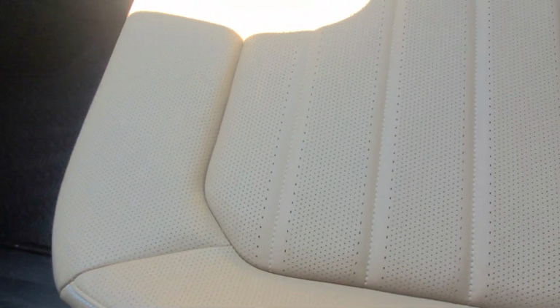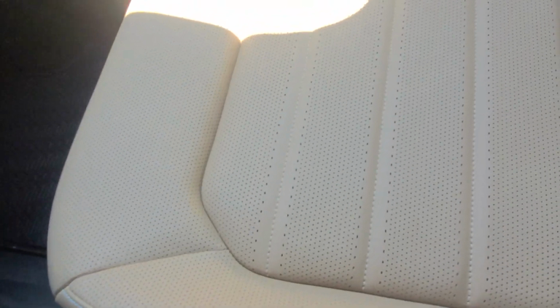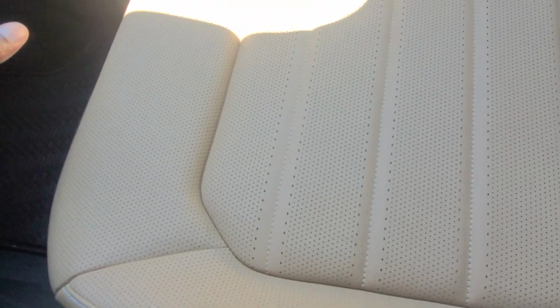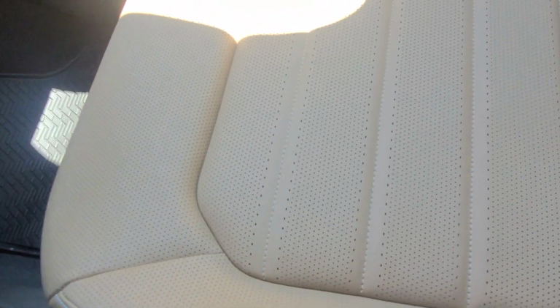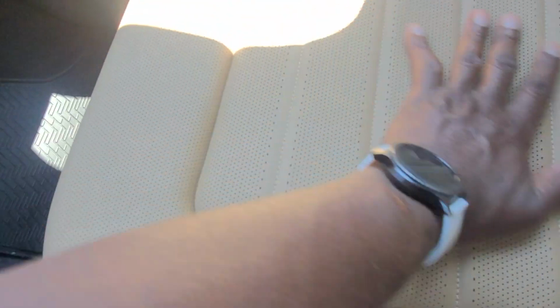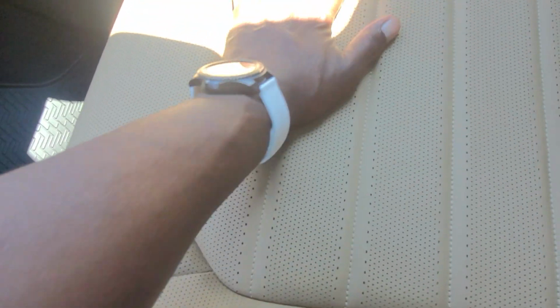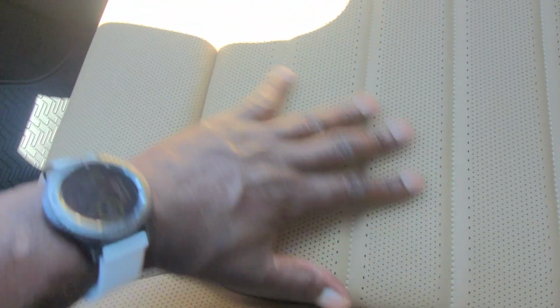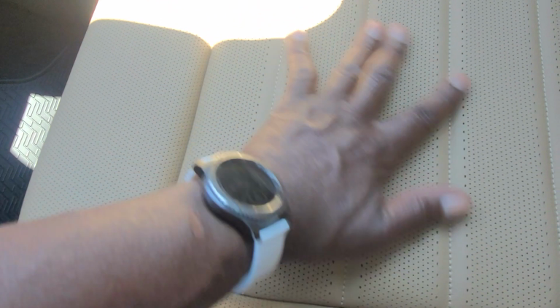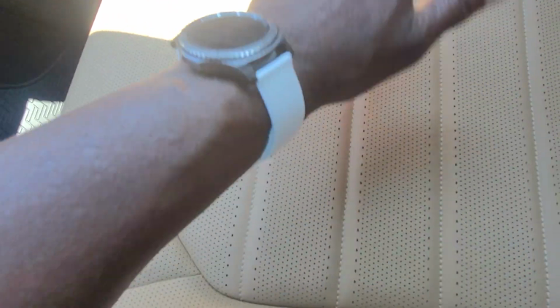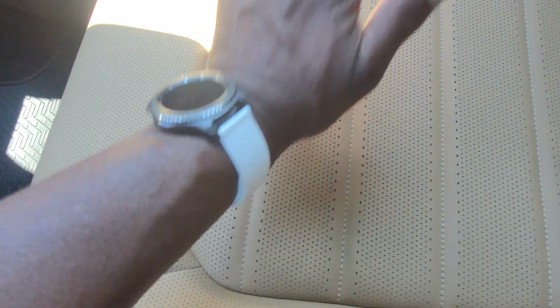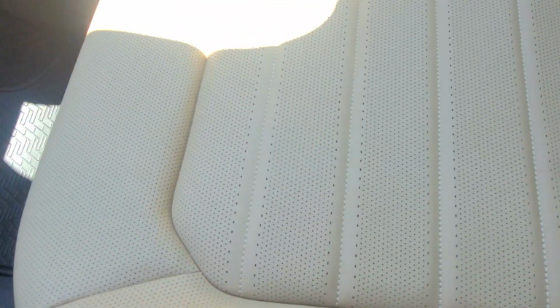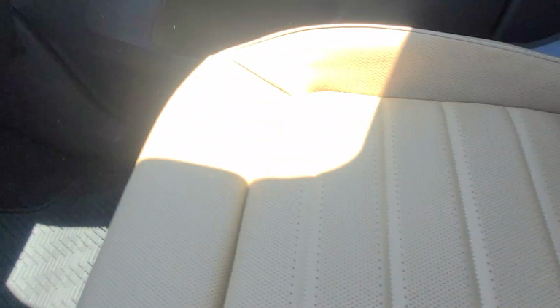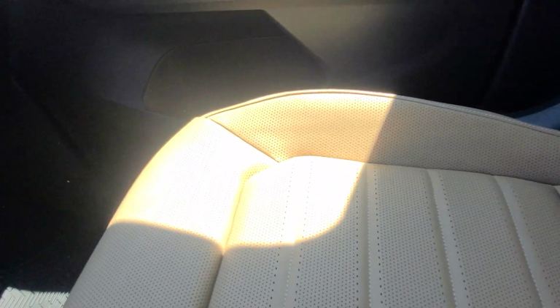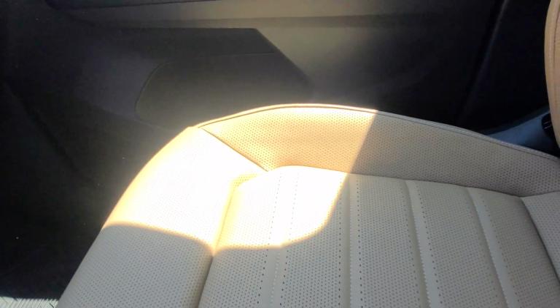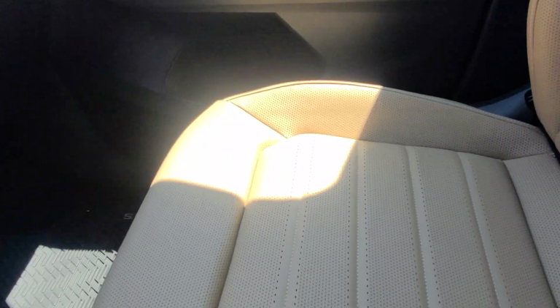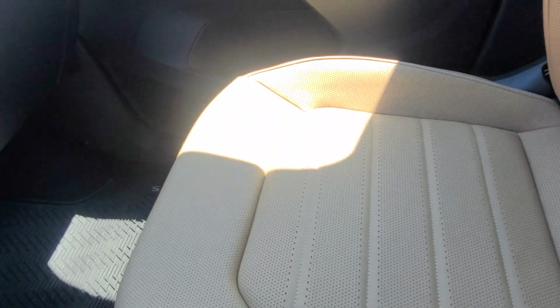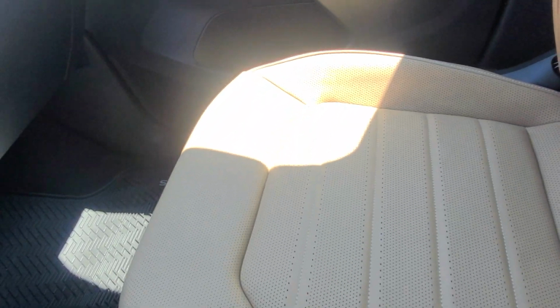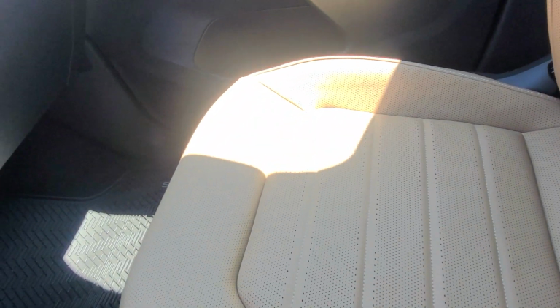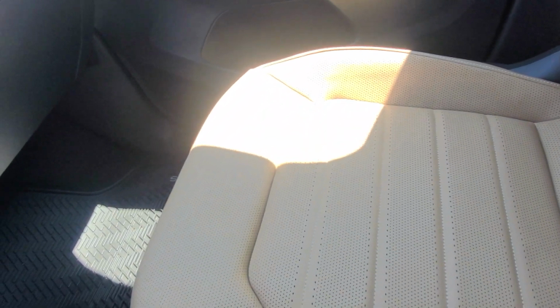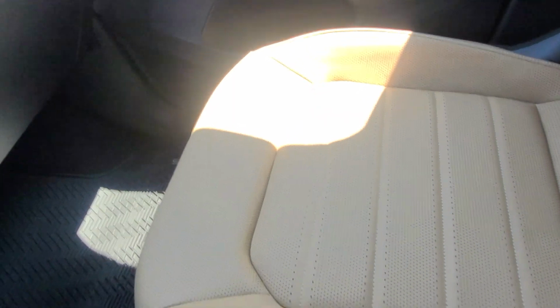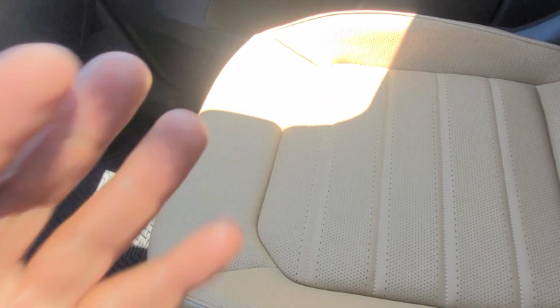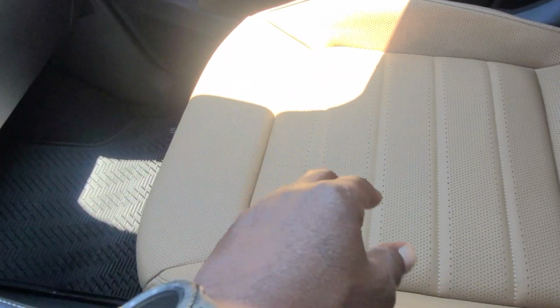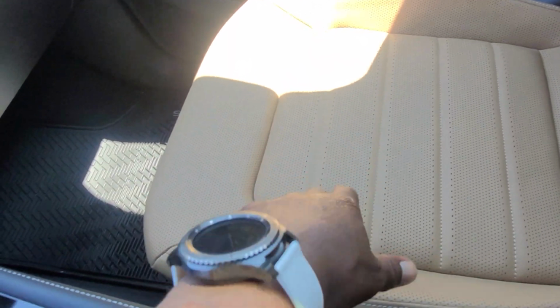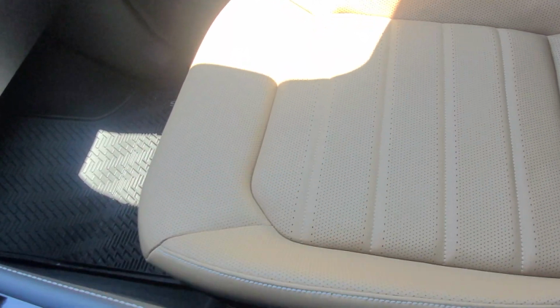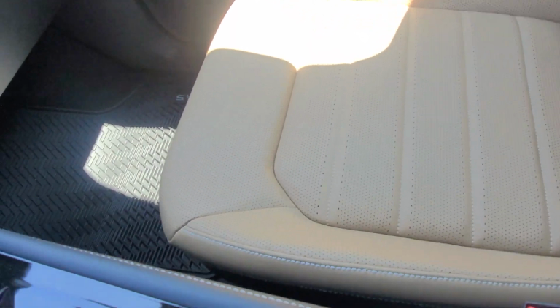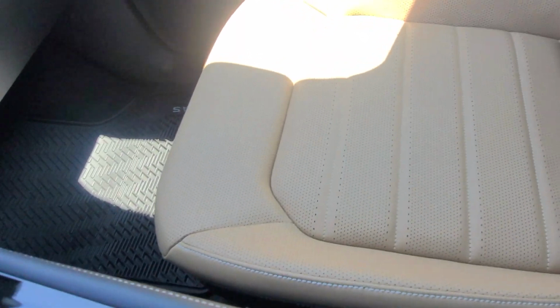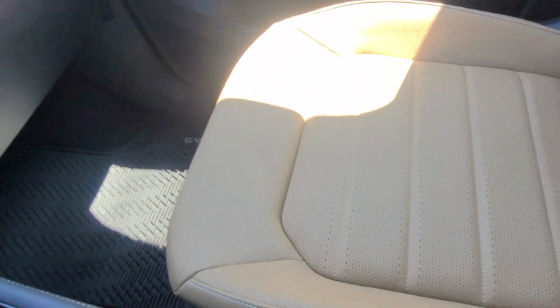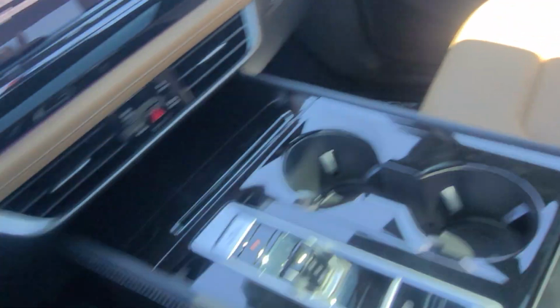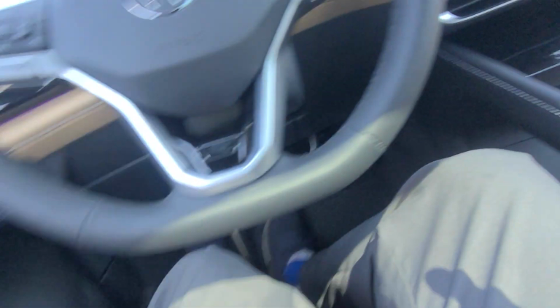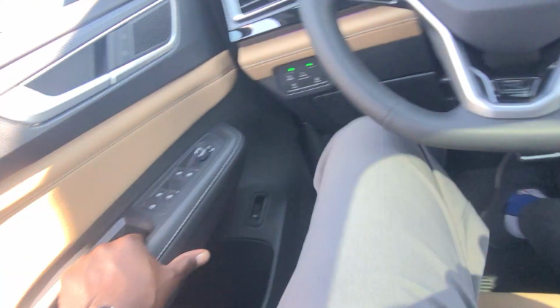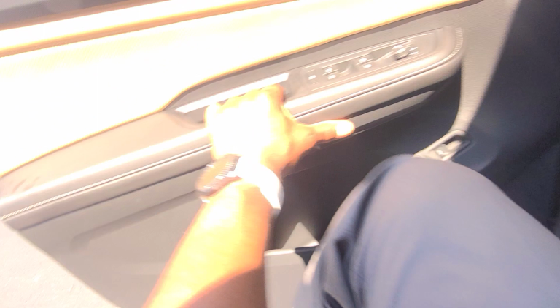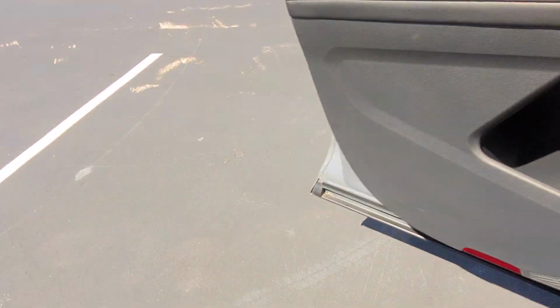These are leather seats that are ventilated and heated — these are the seats that were in the SEL Premium last year. The SEL Premium Cross Sport and Atlas had these seats, and now they have a new diamond stitch seat. Let's take a look at the back seat.